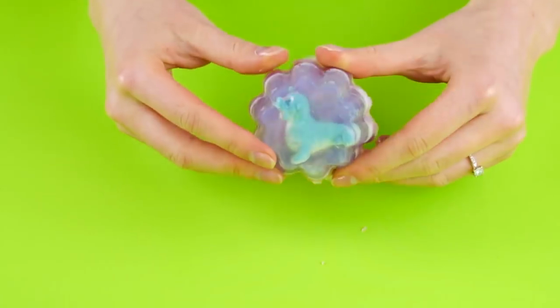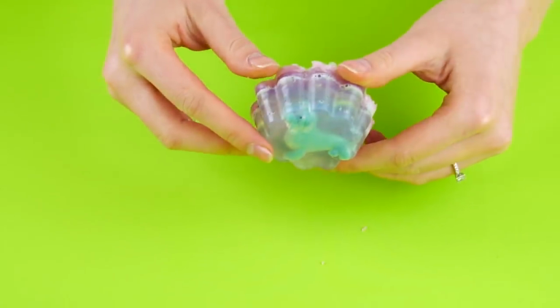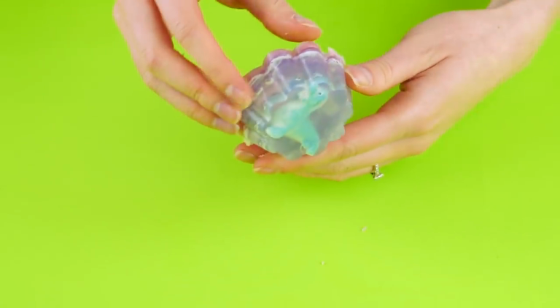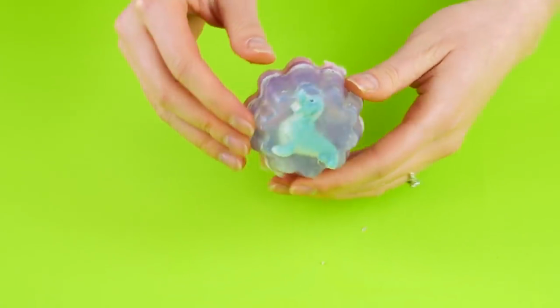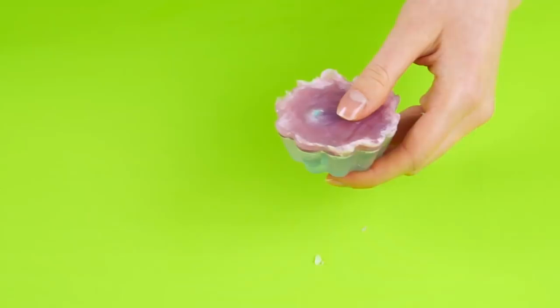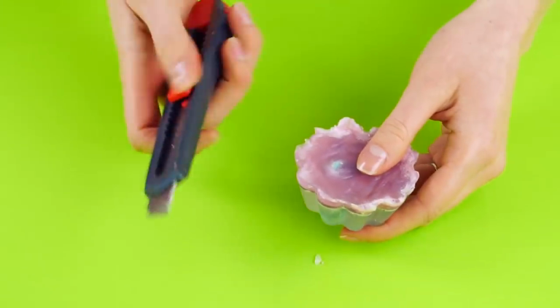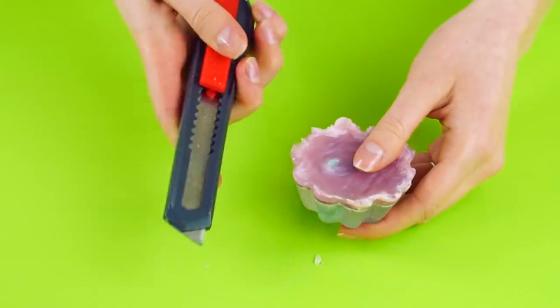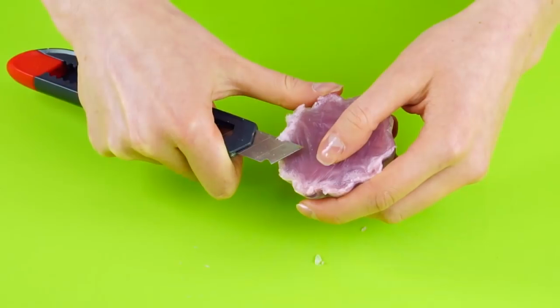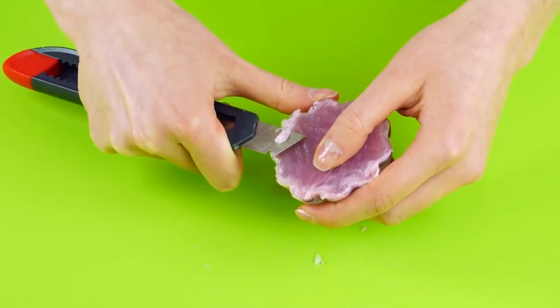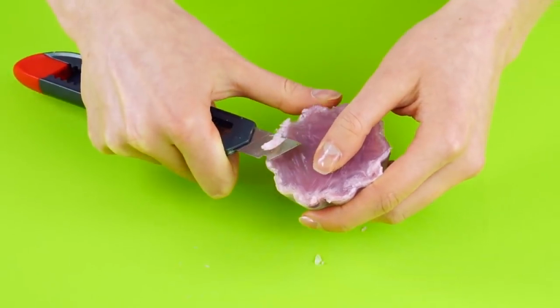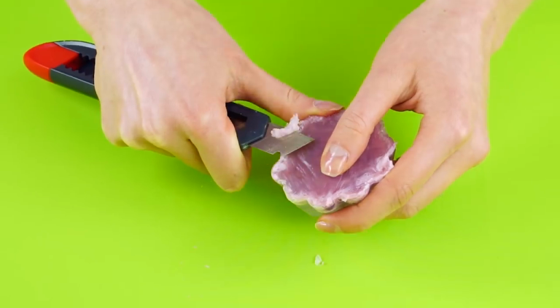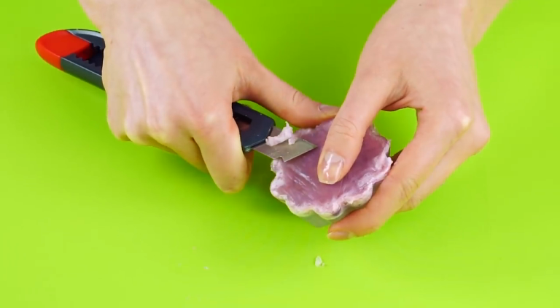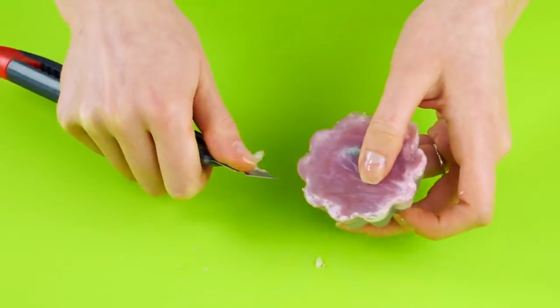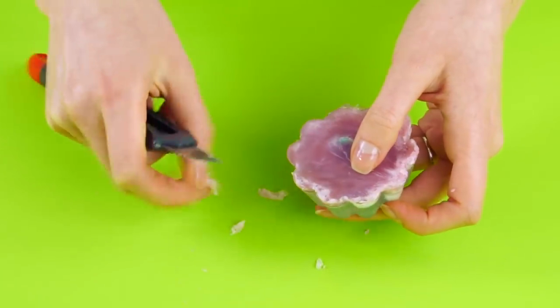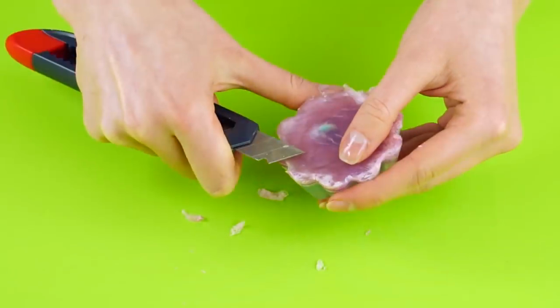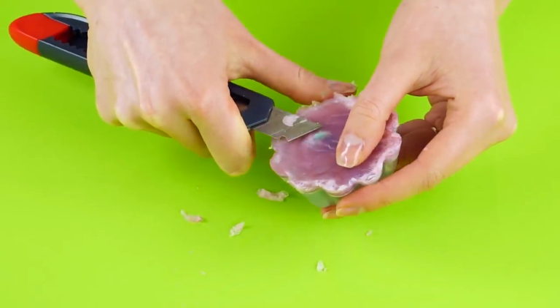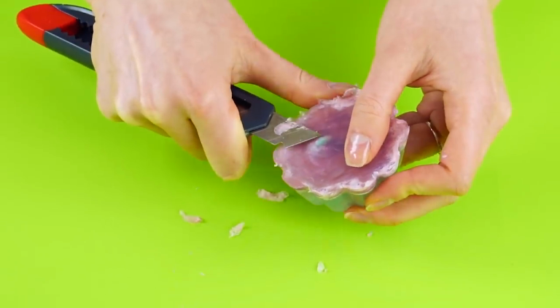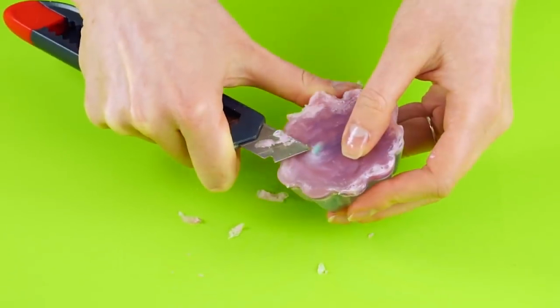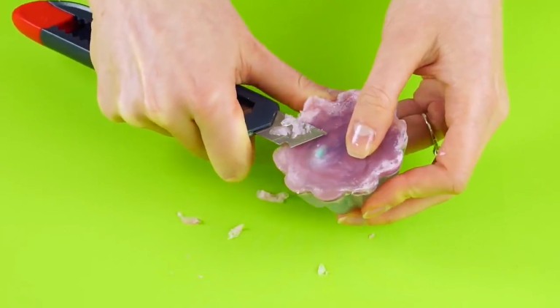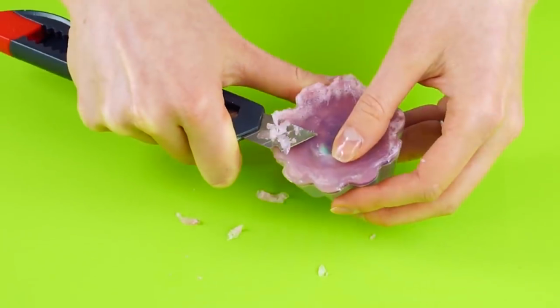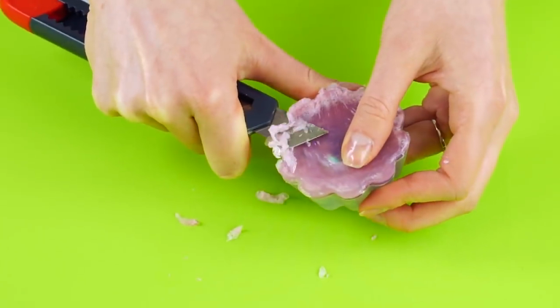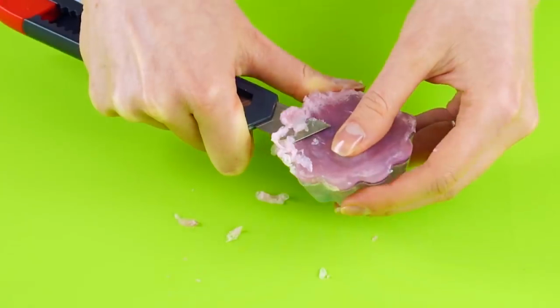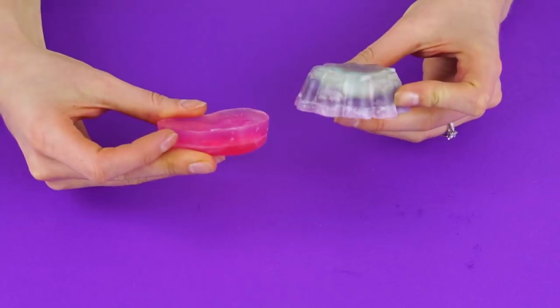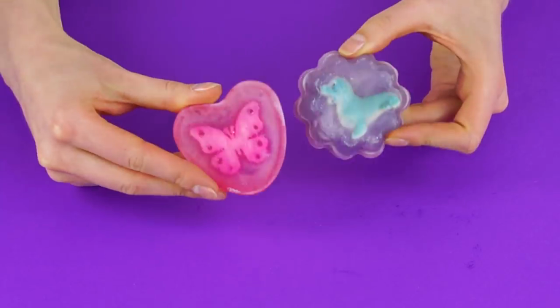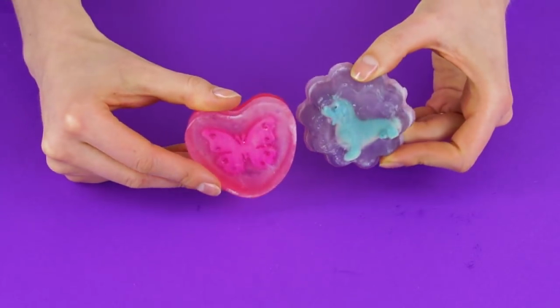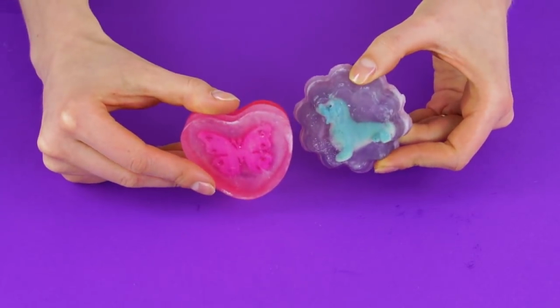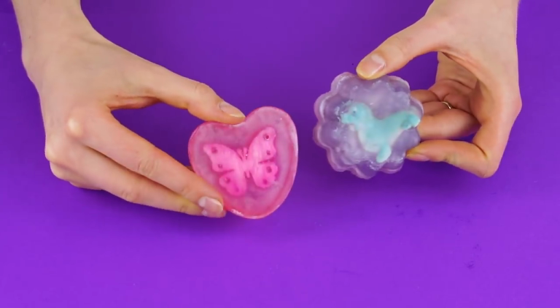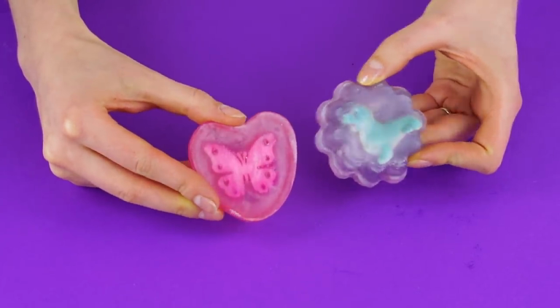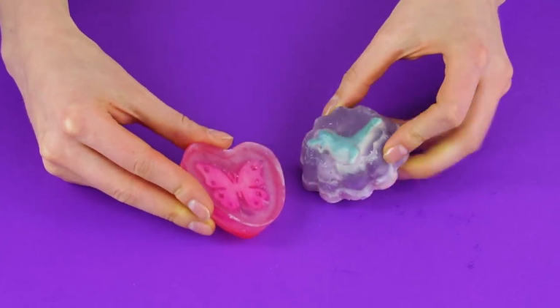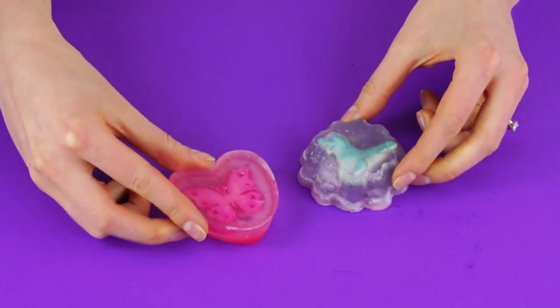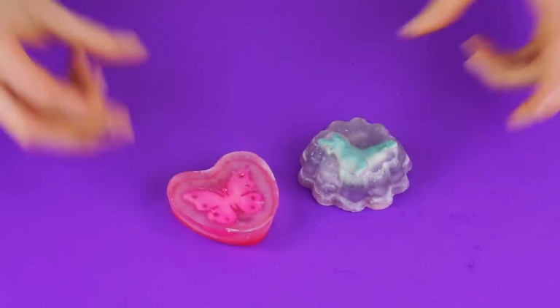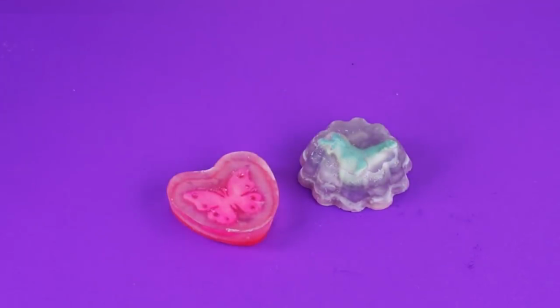Peek-a-boo! You can see the decoration inside. Now take an X-Acto knife or box cutter and carefully cut the jagged edges off the soap, giving it a finished look. Now you've got one-of-a-kind soaps for your bathroom. How cute!